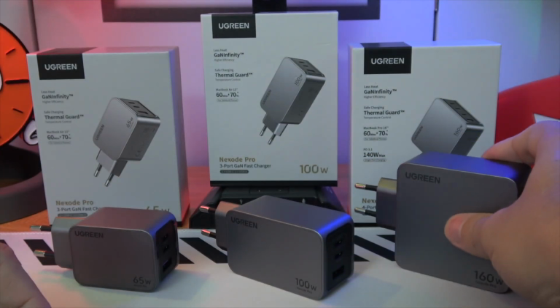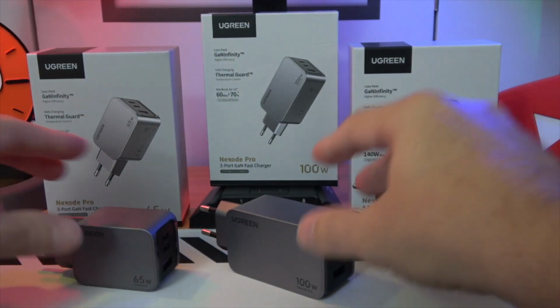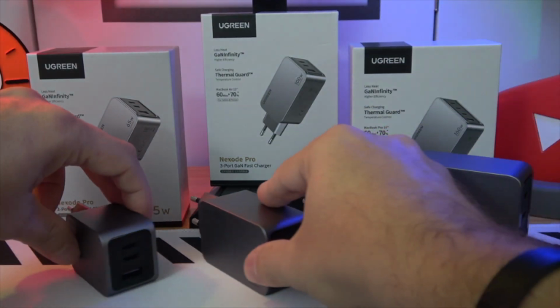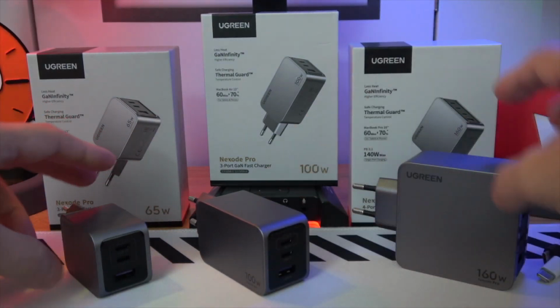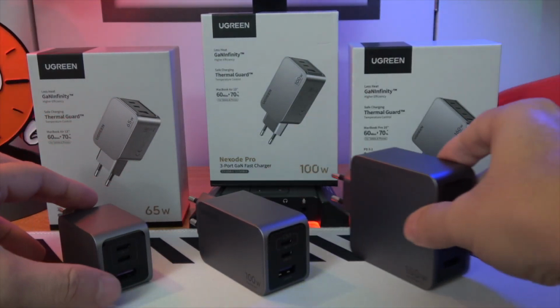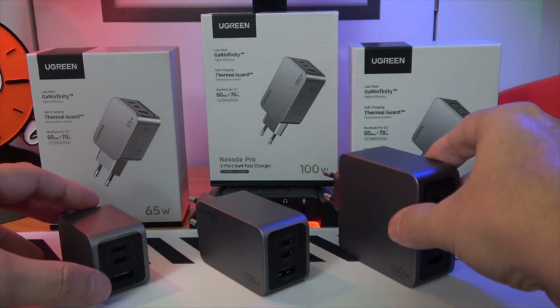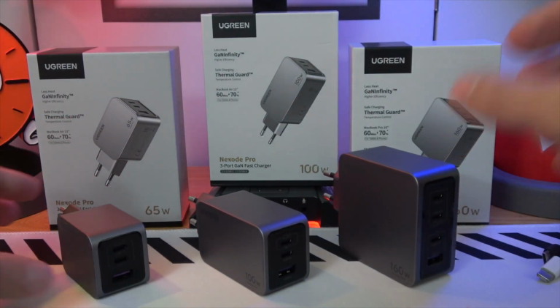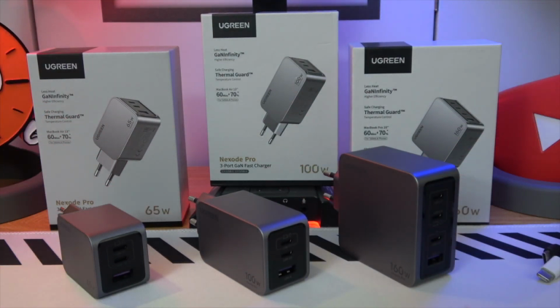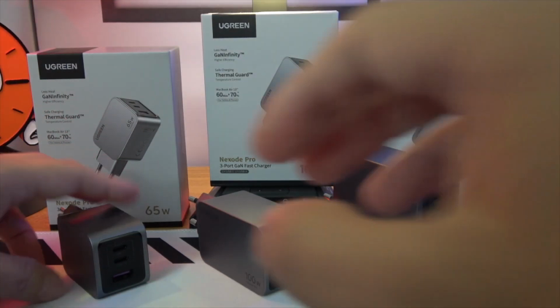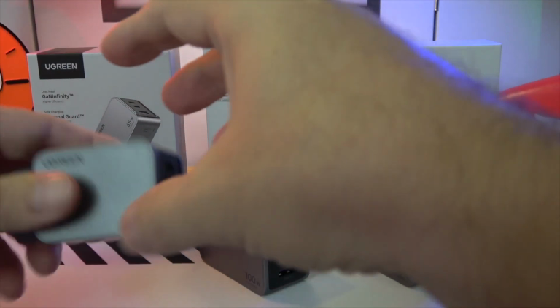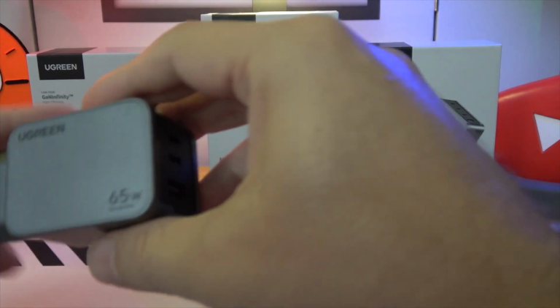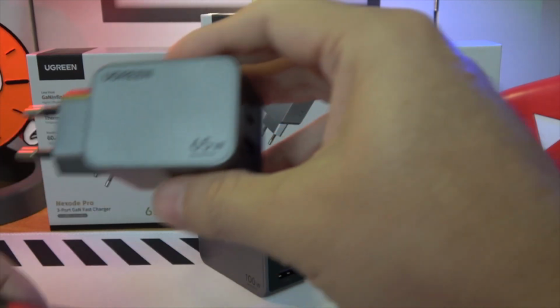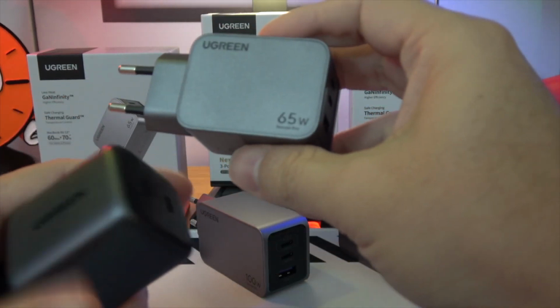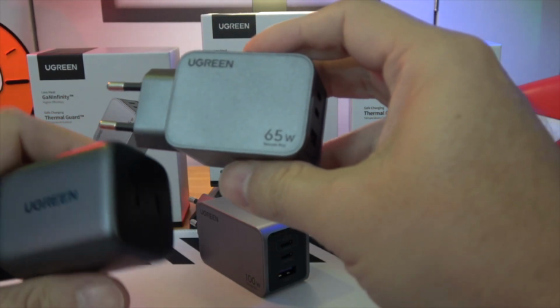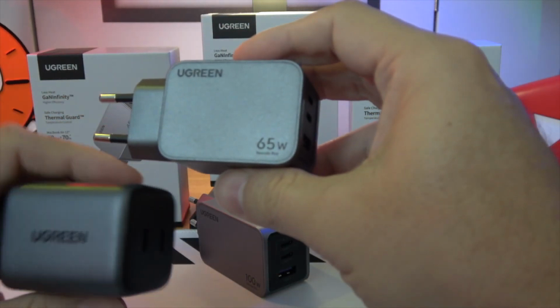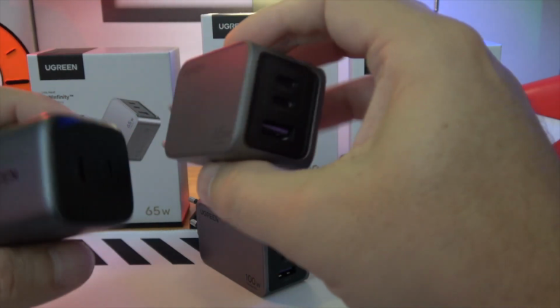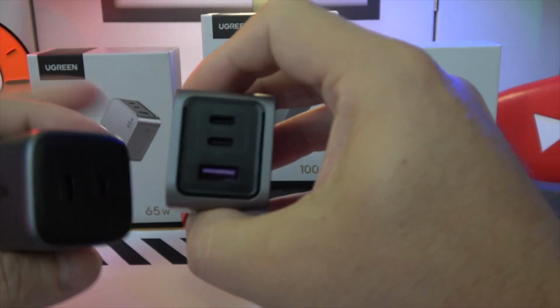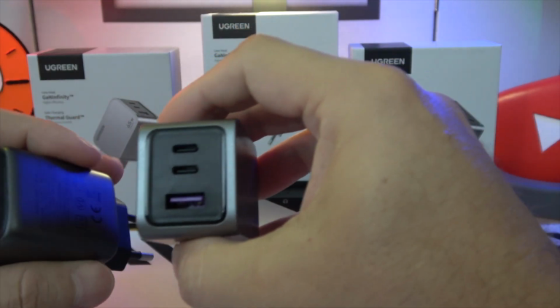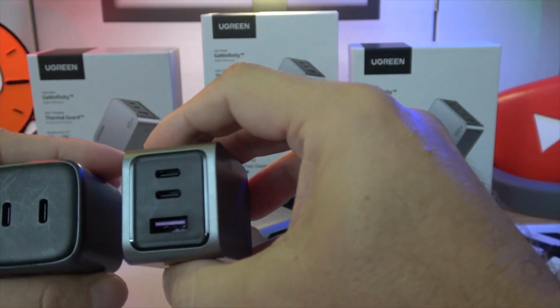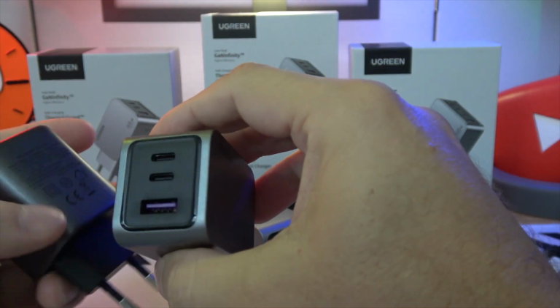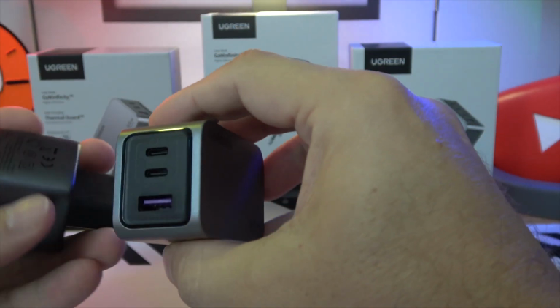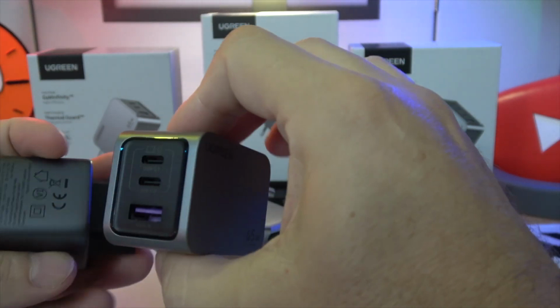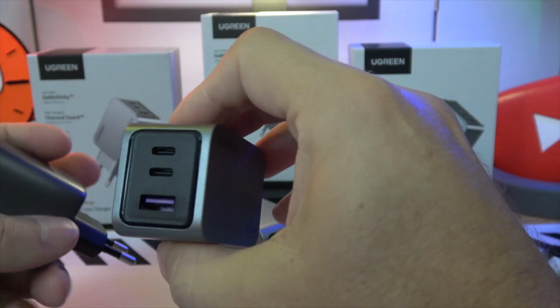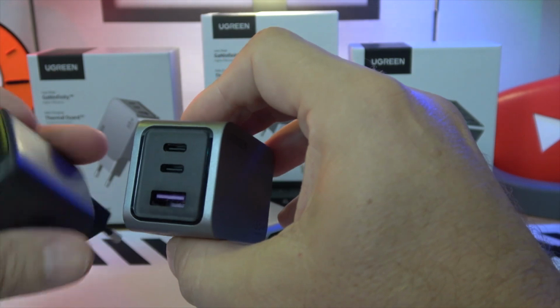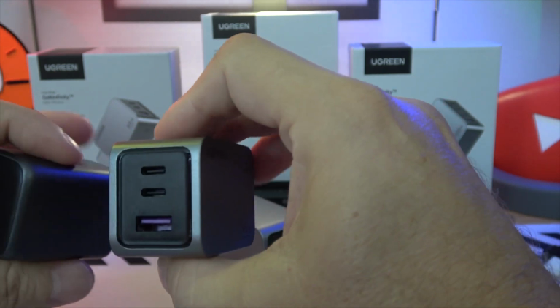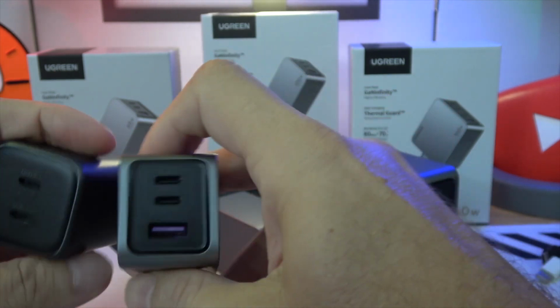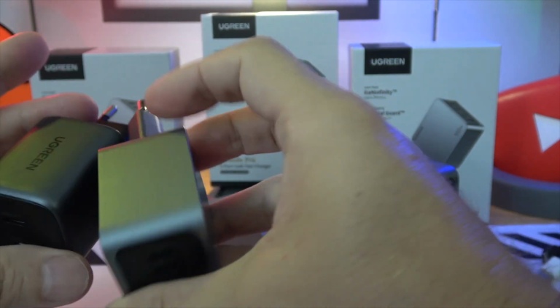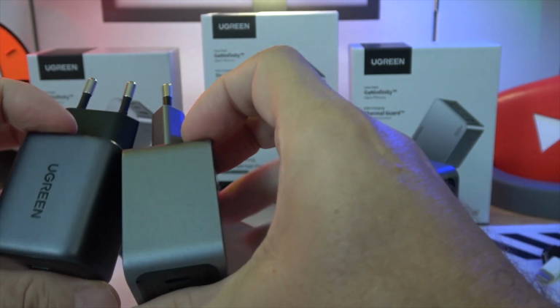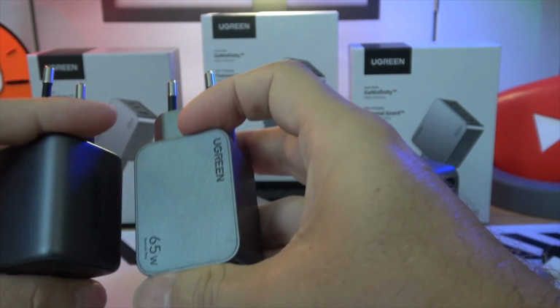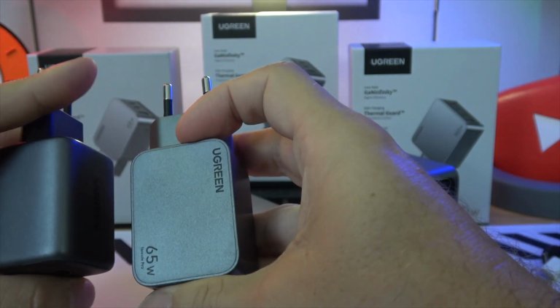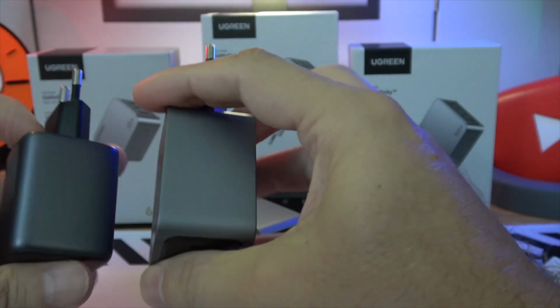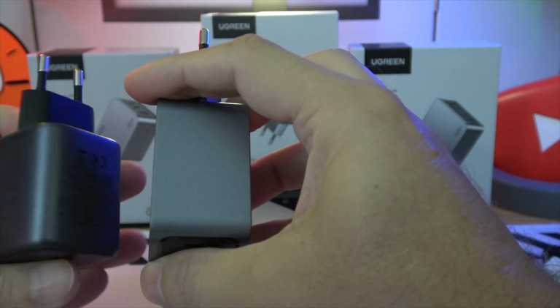But how does the Nexode Pro compare to its predecessor? It's not just about the smaller size or the wider compatibility, including support for Samsung 45W superfast charging 2.0. It's about understanding your power needs.